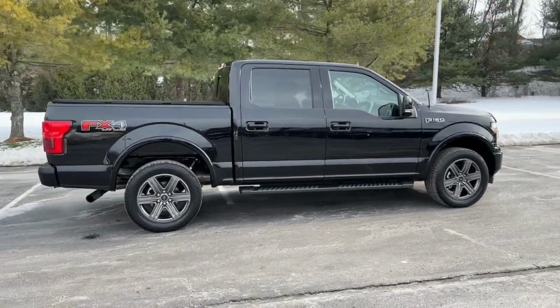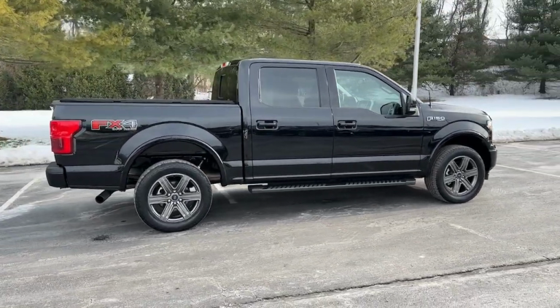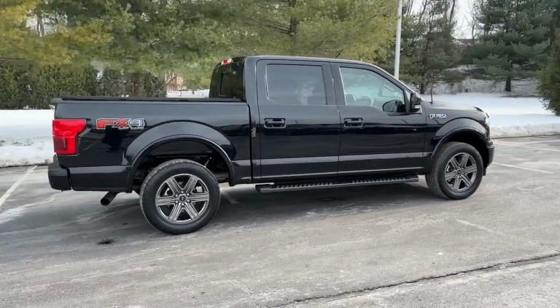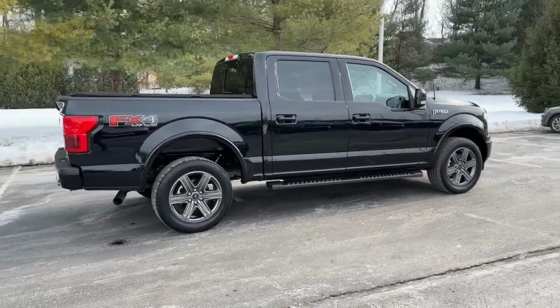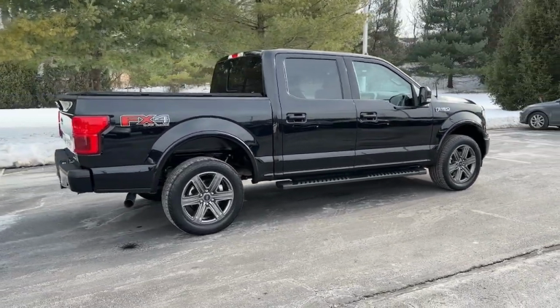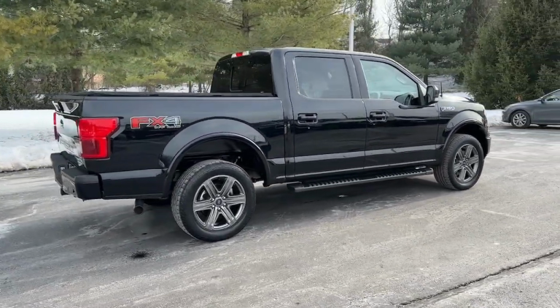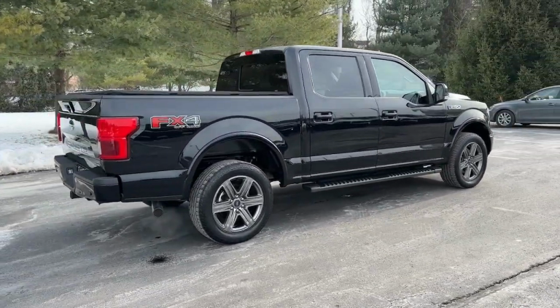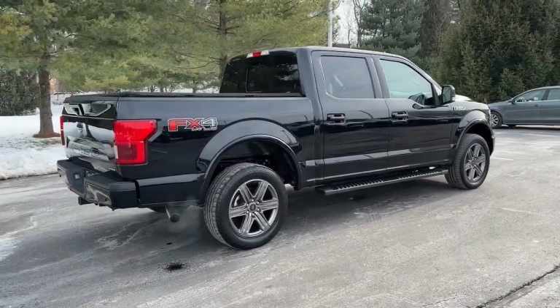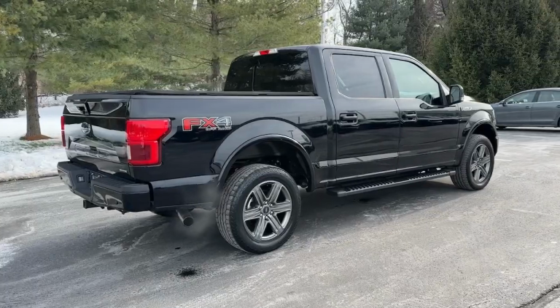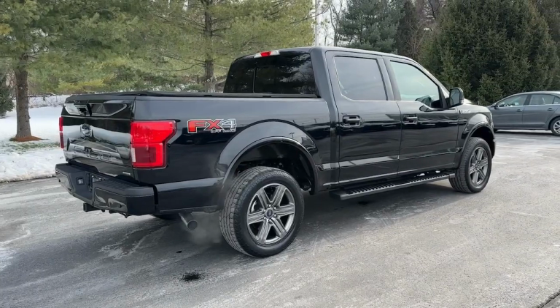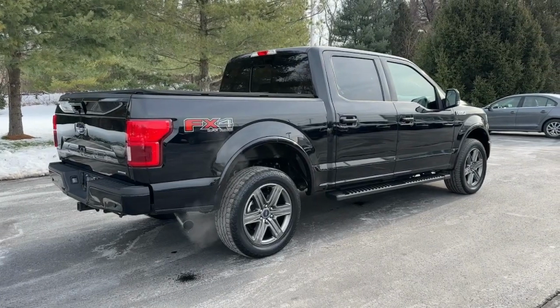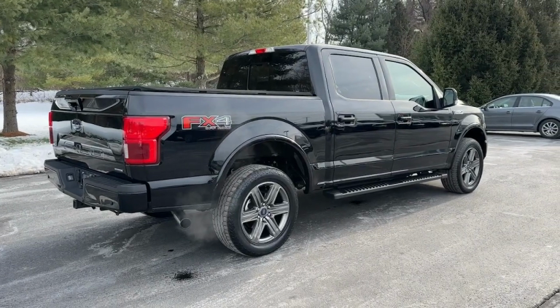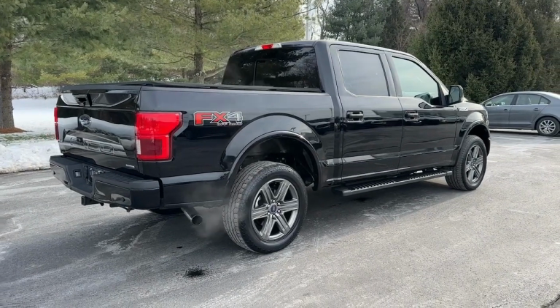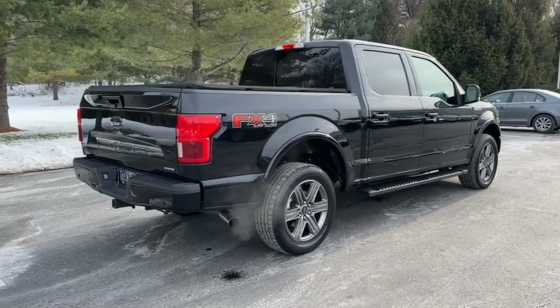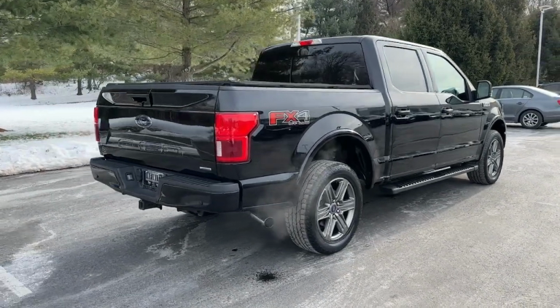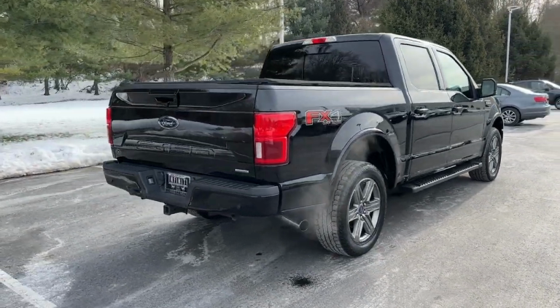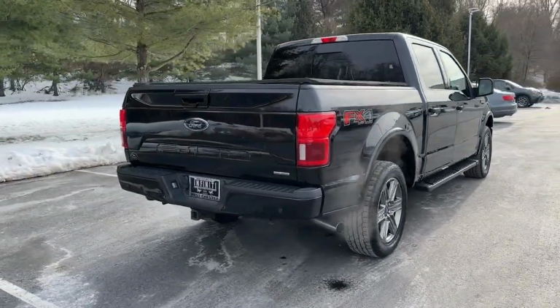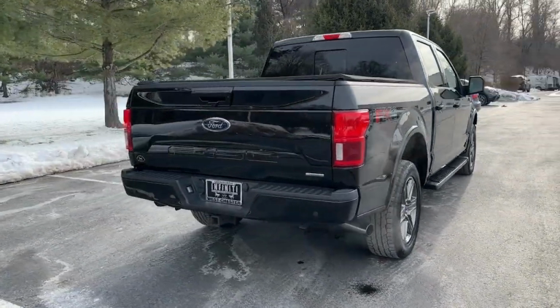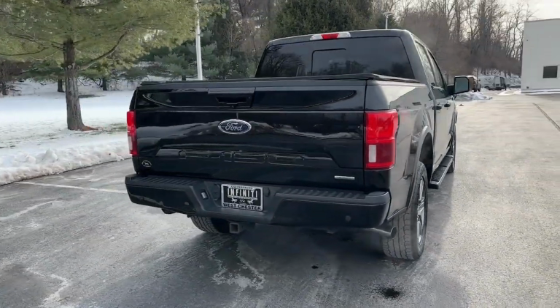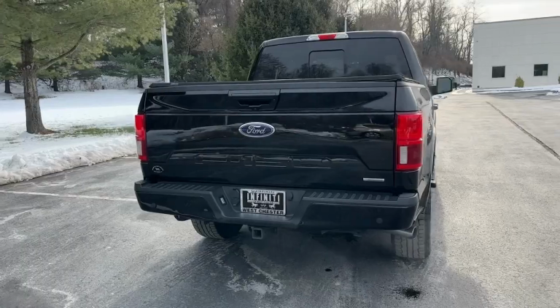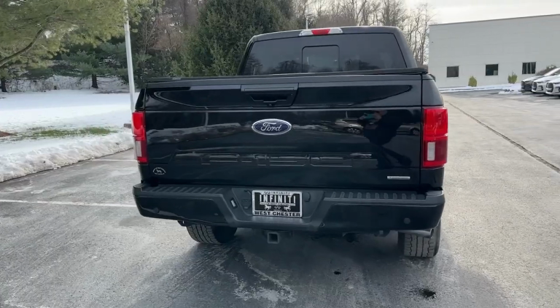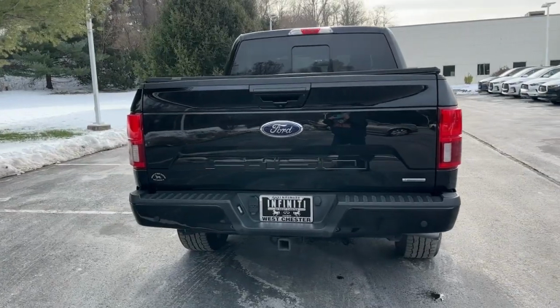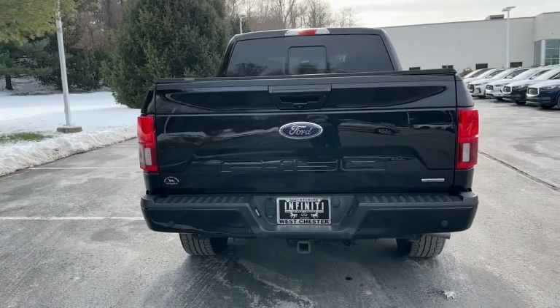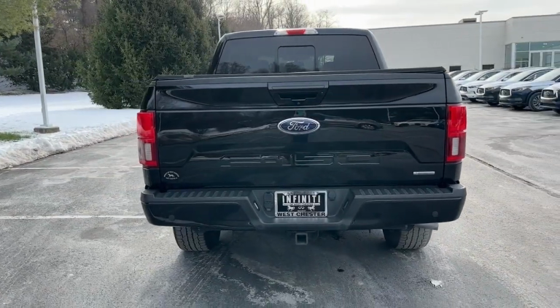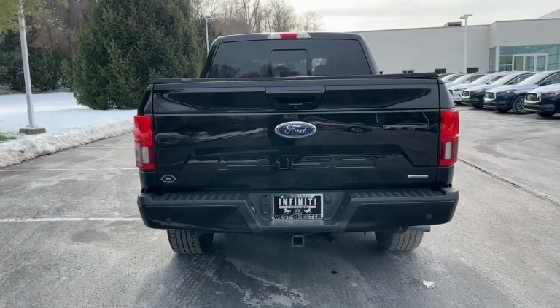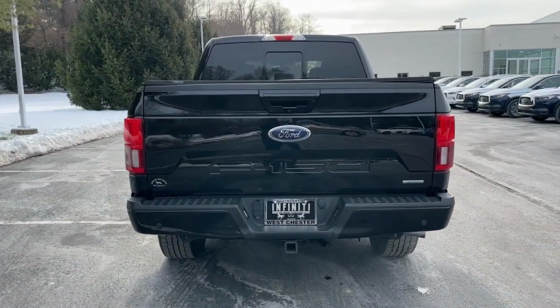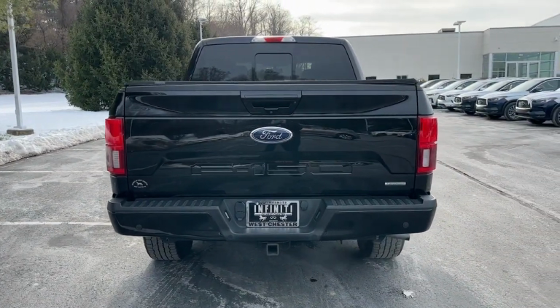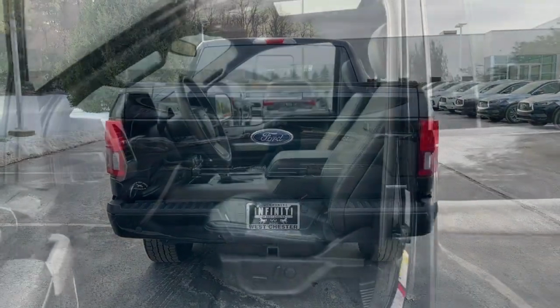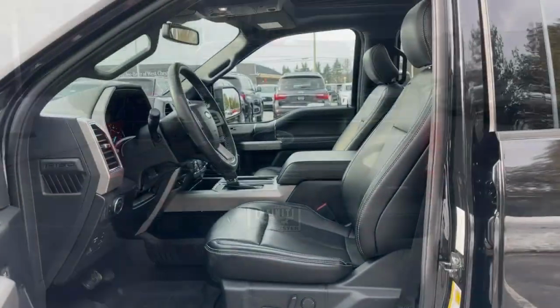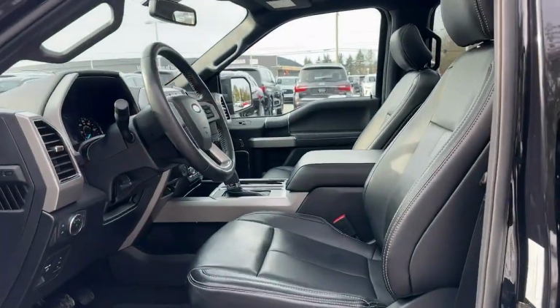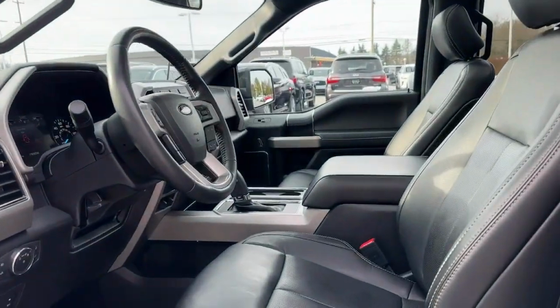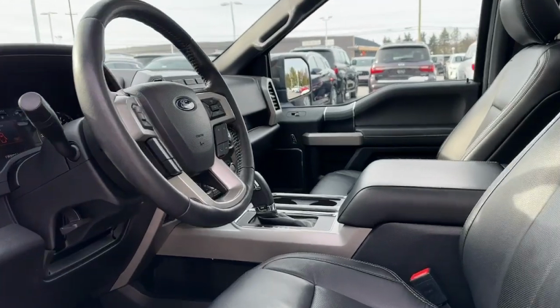Heated and/or cooled front seats, 360-degree view car camera, four-wheel drive, backup camera, lane-keeping assist, keyless start, fog lamps, Bluetooth connection, blind spot monitor, alarm.